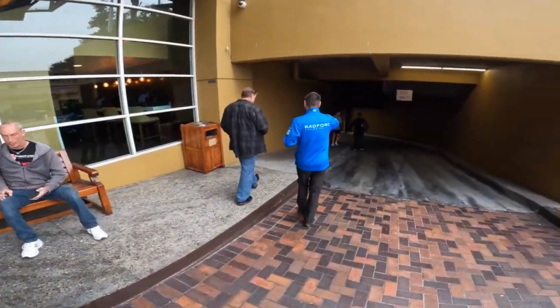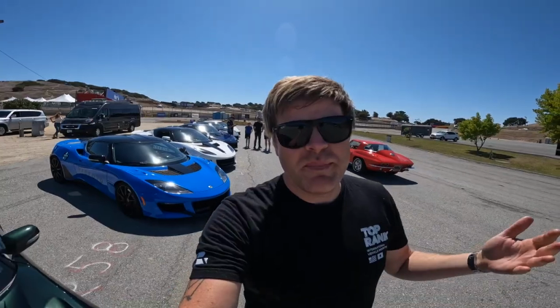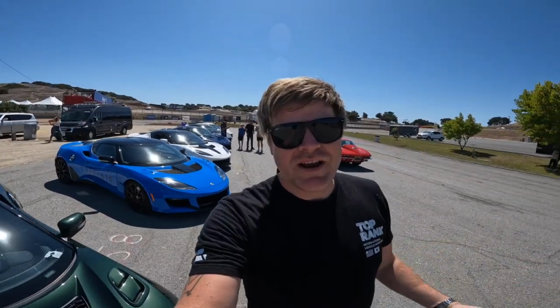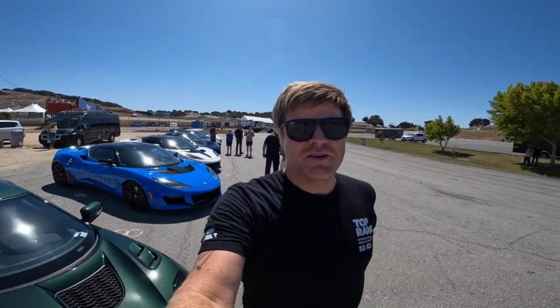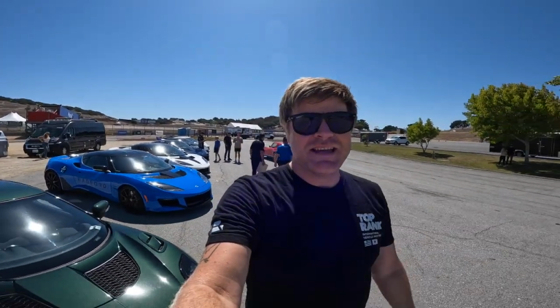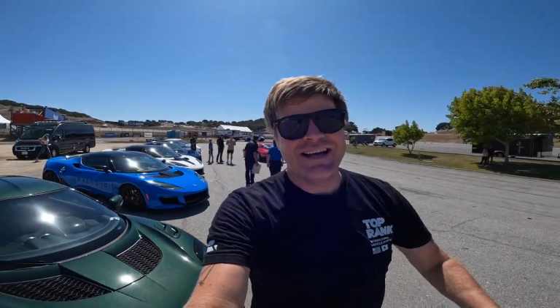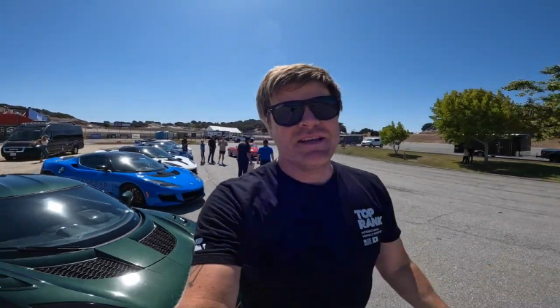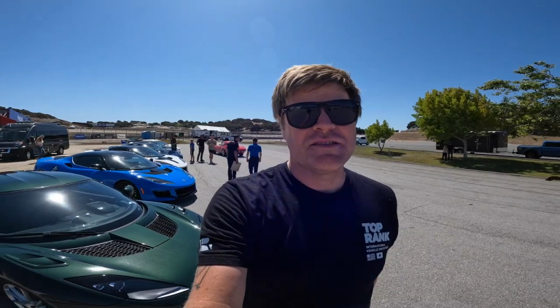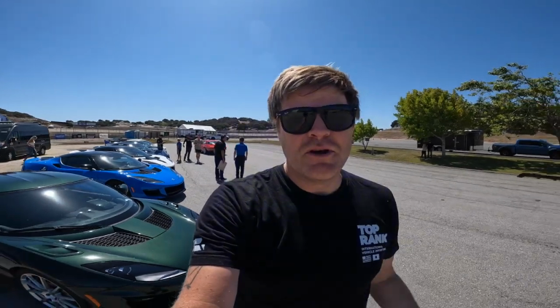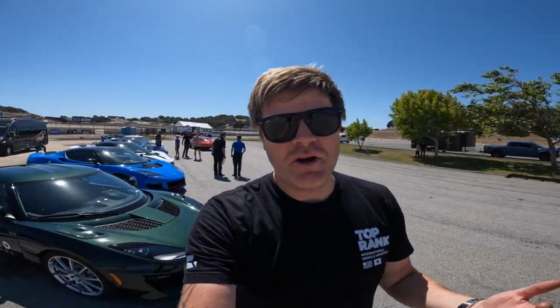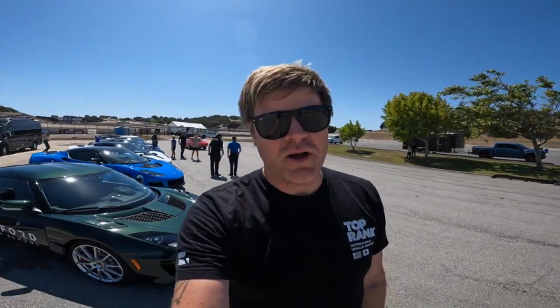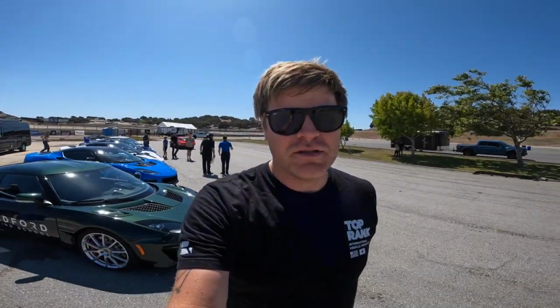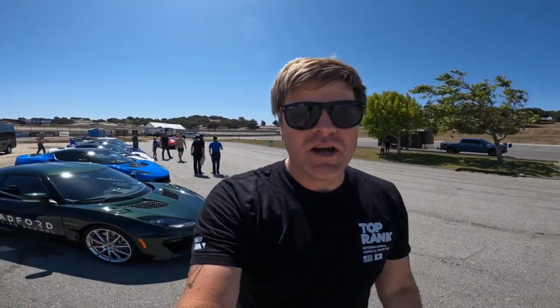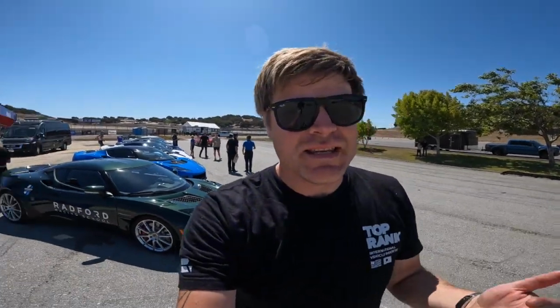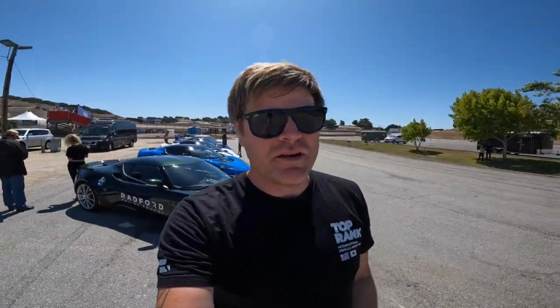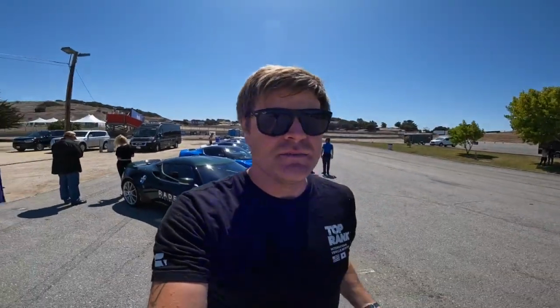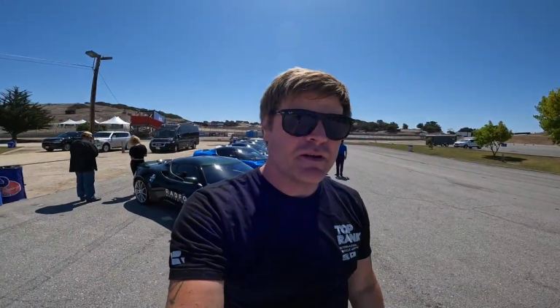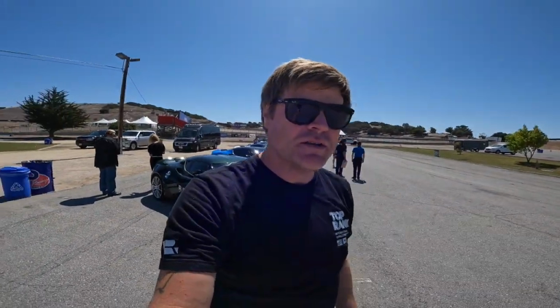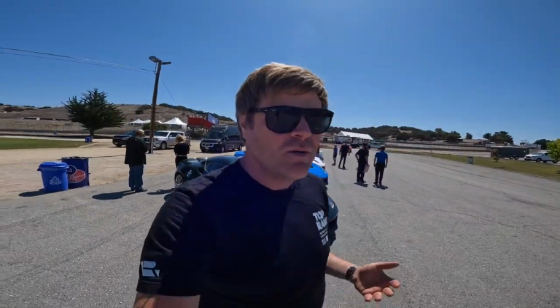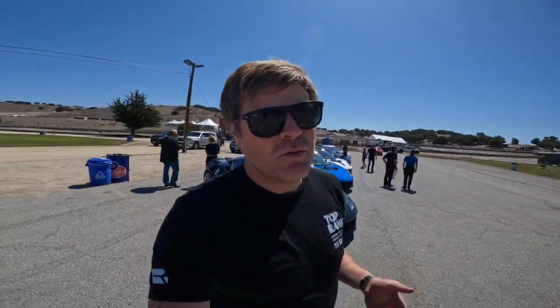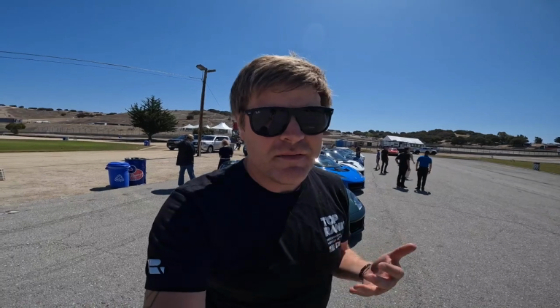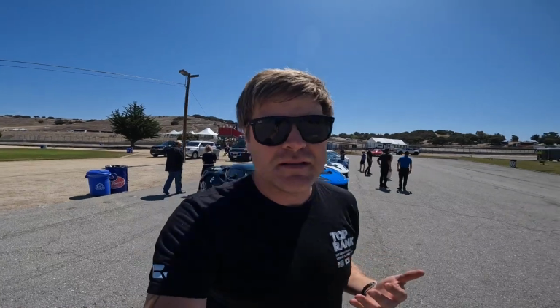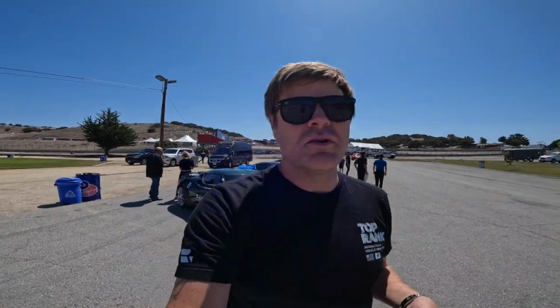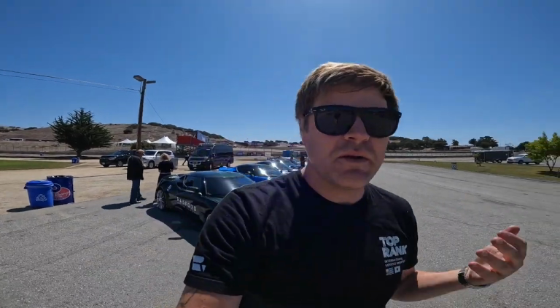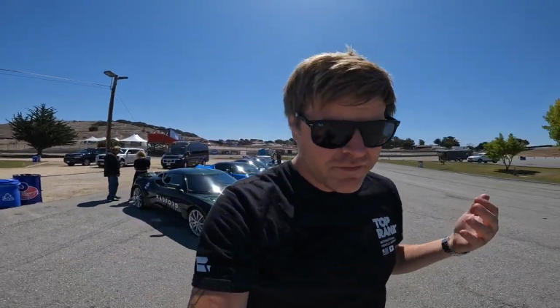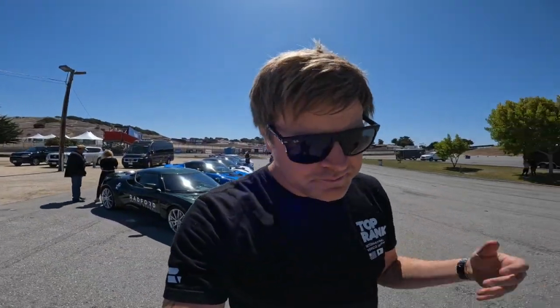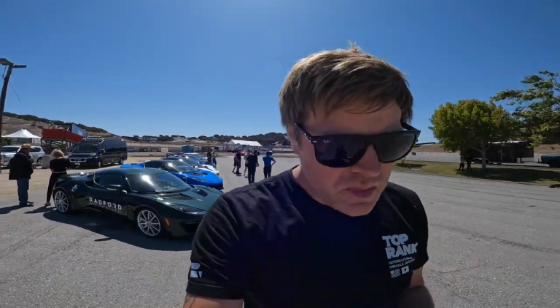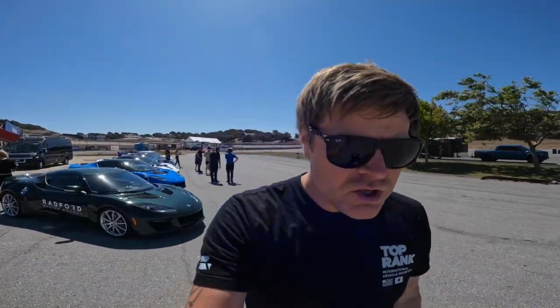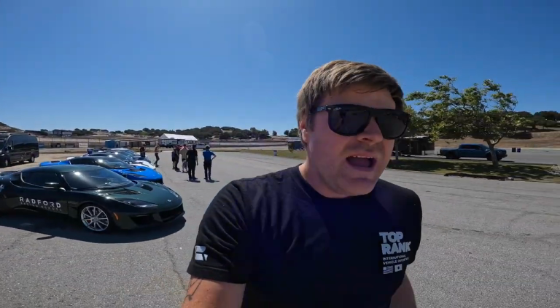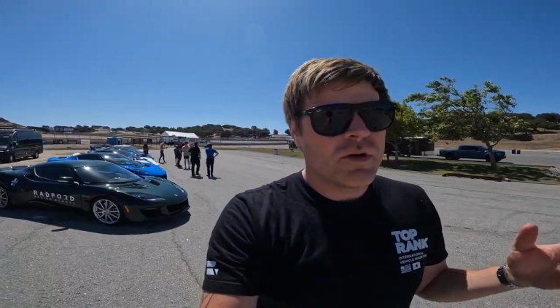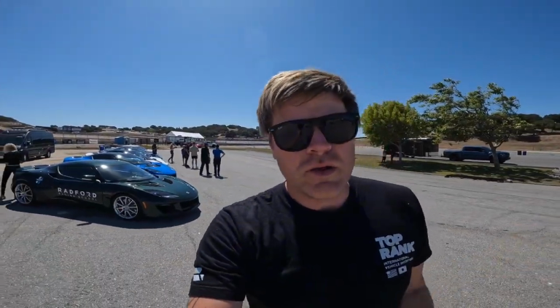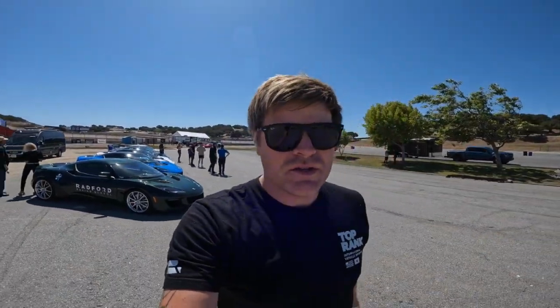We are back here at Laguna Seca. I was here not too long ago with my R32 GTR, but today we are here with some different cars. We are here with Radford Racing School in Radford, which has some really, really cool history.